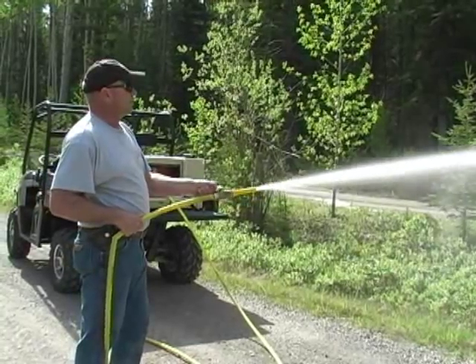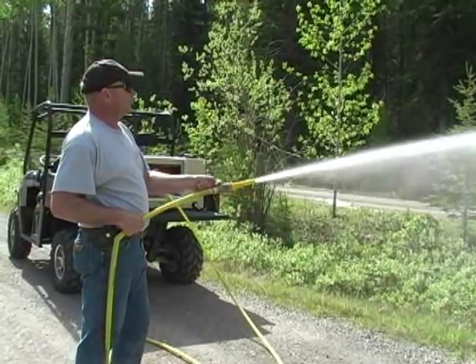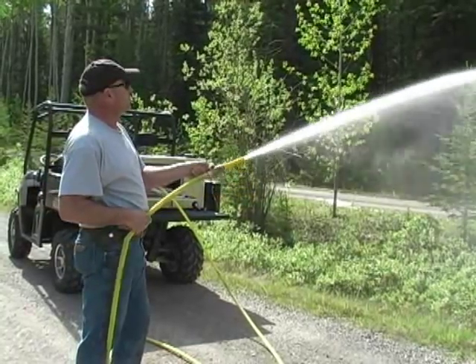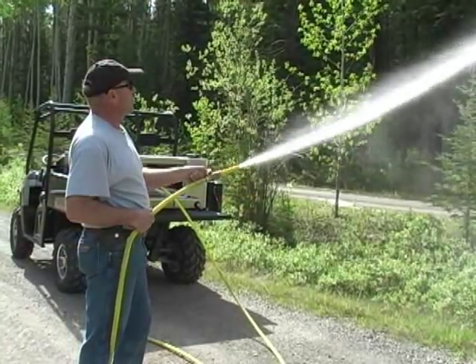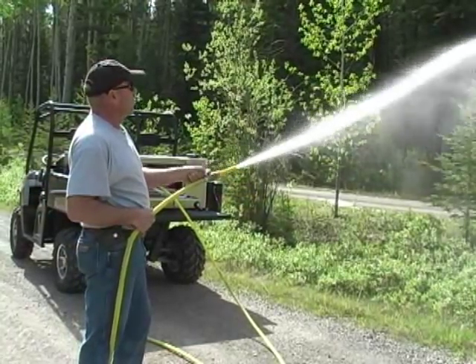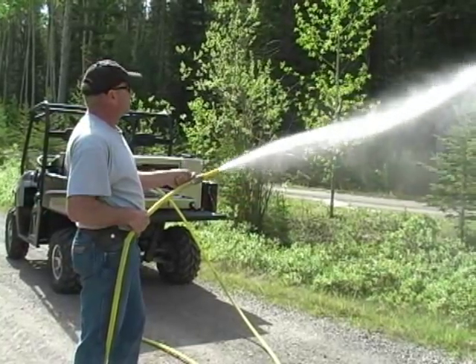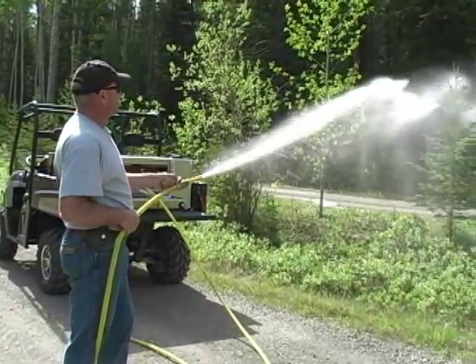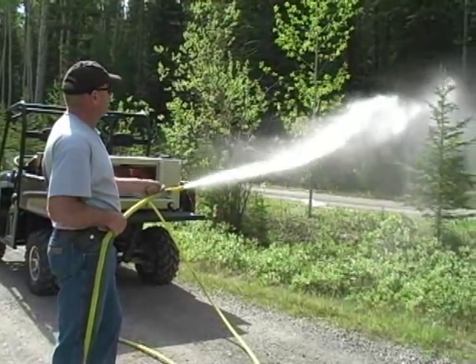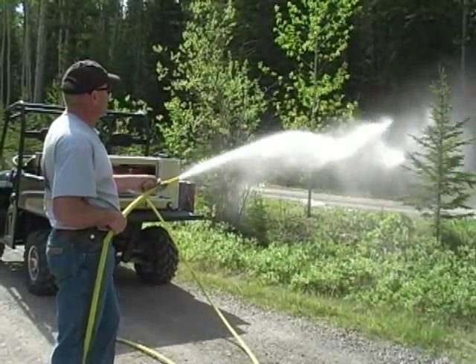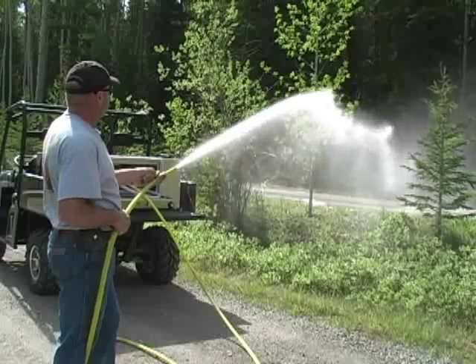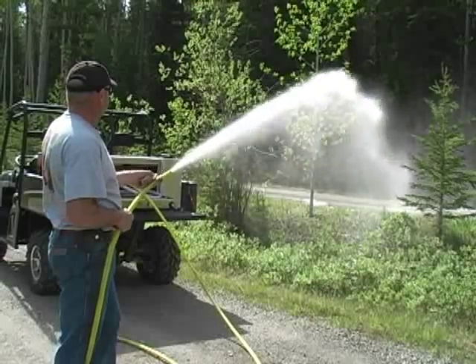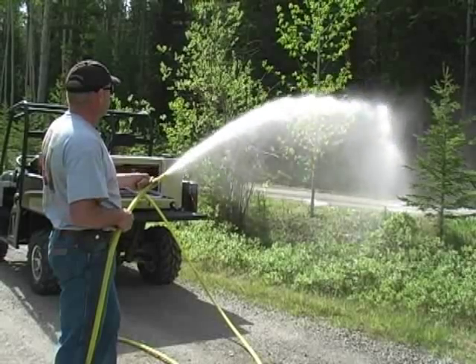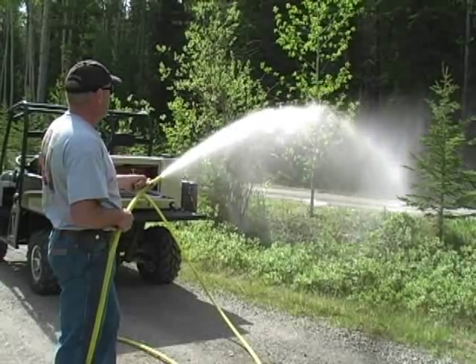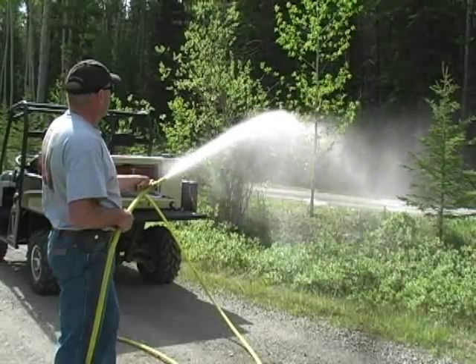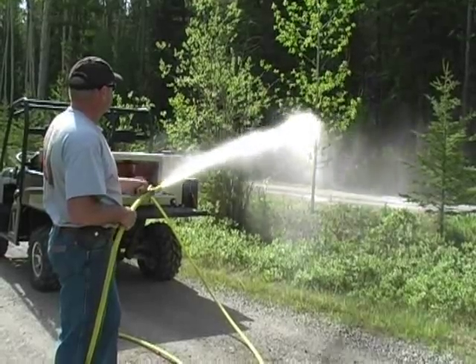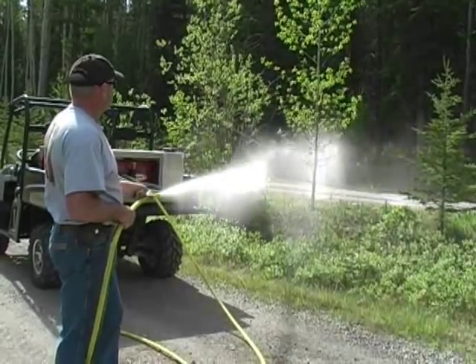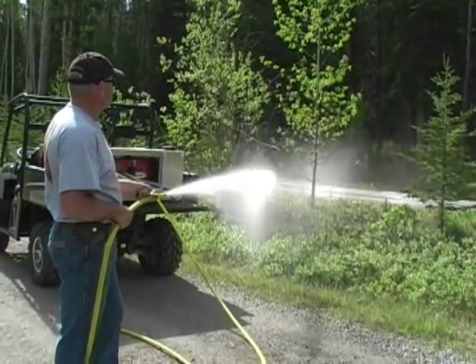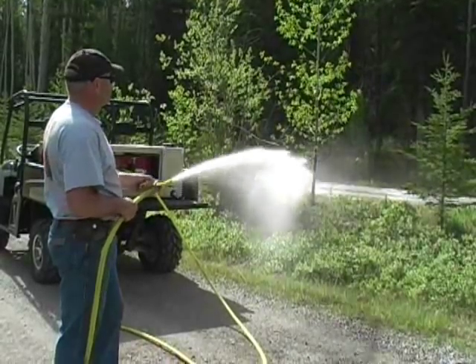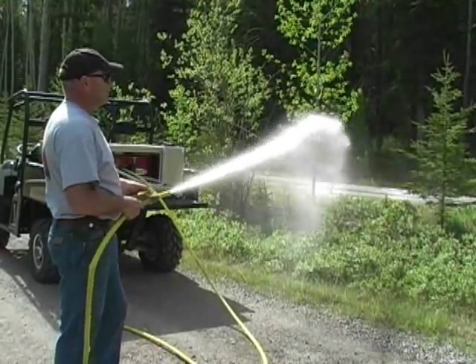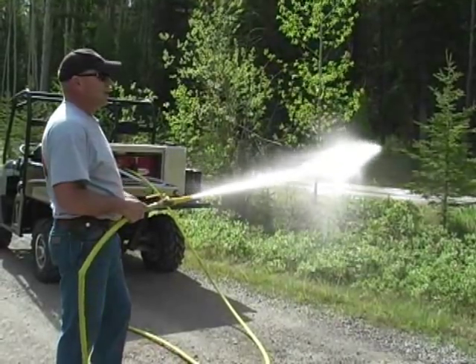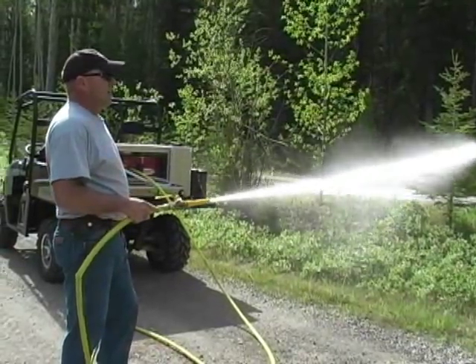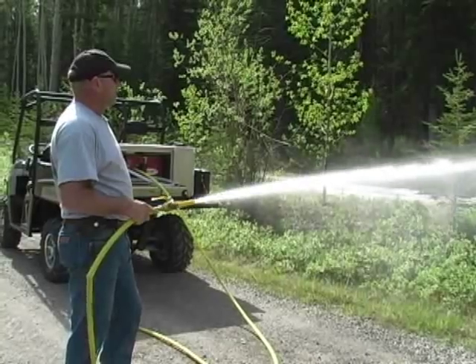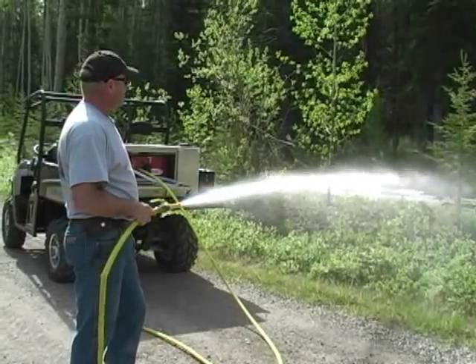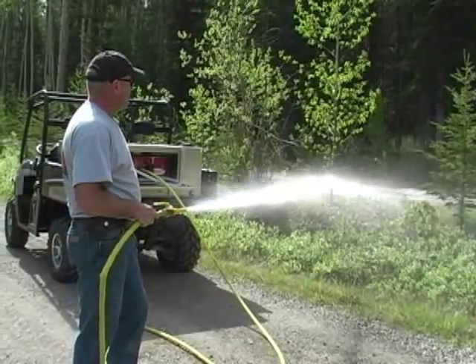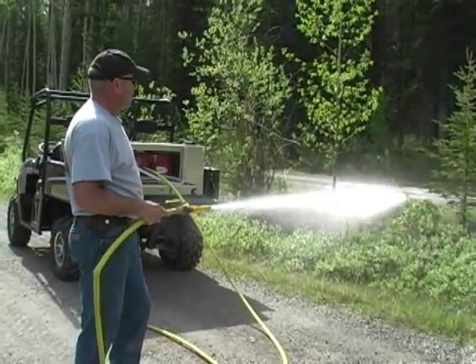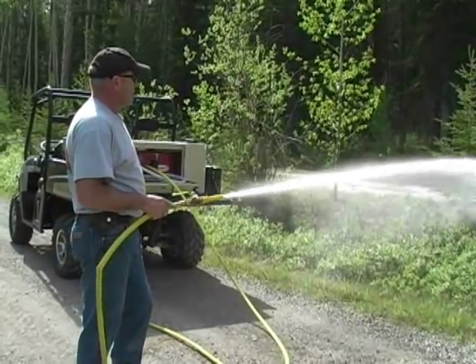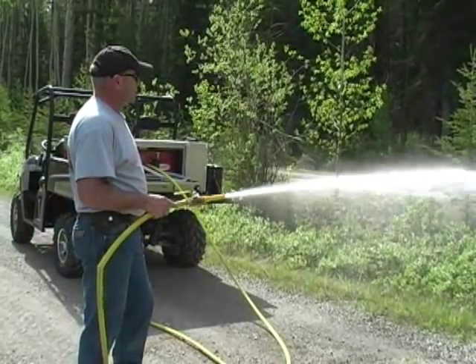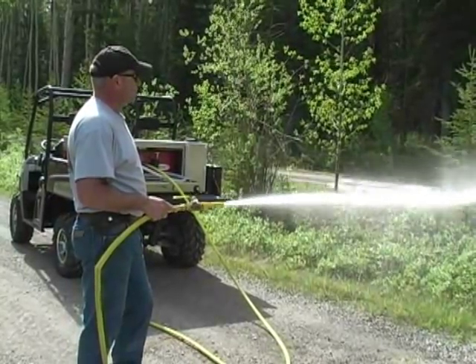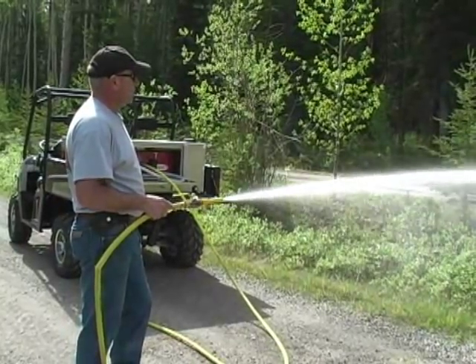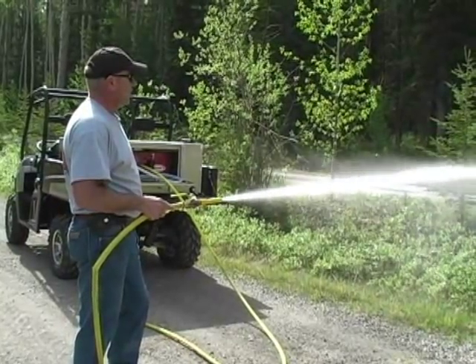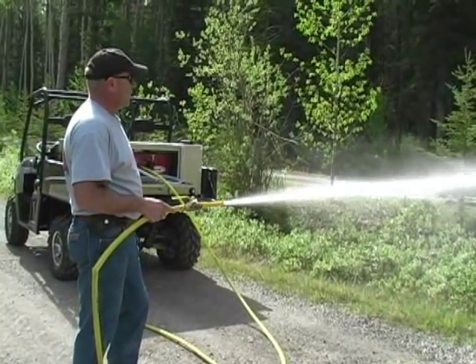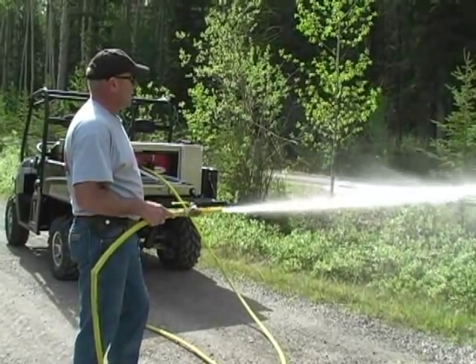The 80-gallon tank allows 10 minutes of firefighting time on one tank fill alone. Using flame-out foam provides the system with the firefighting ability of using the equivalent of 600 gallons of water.